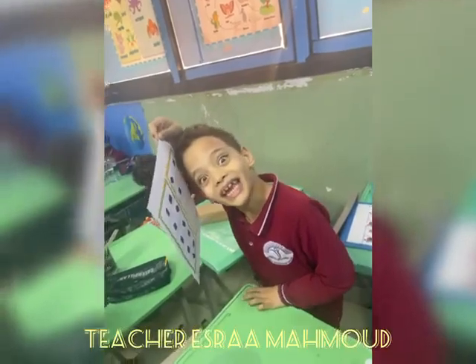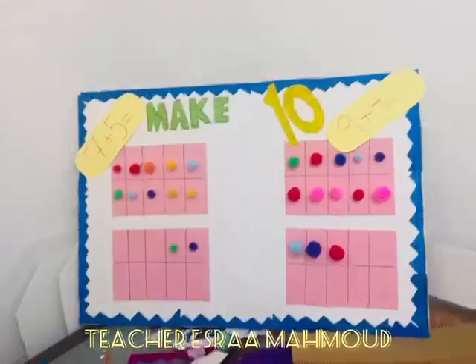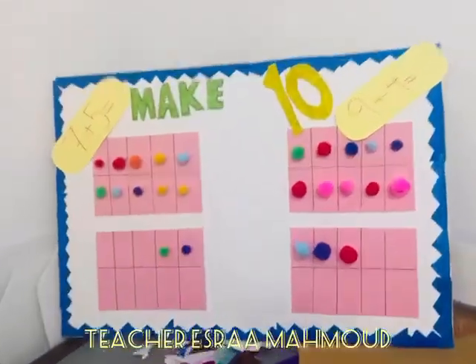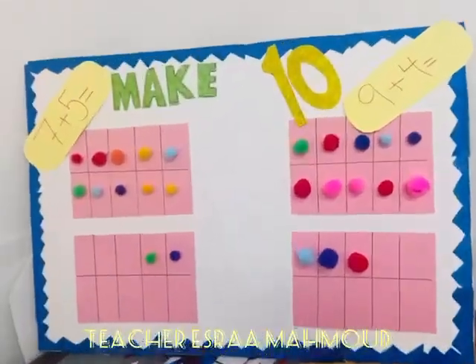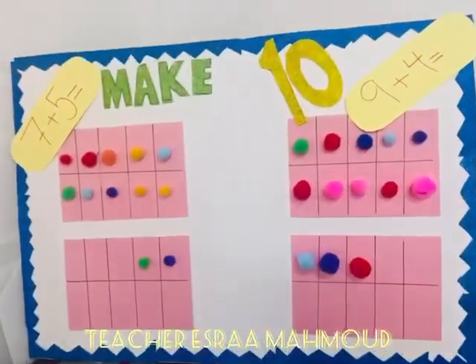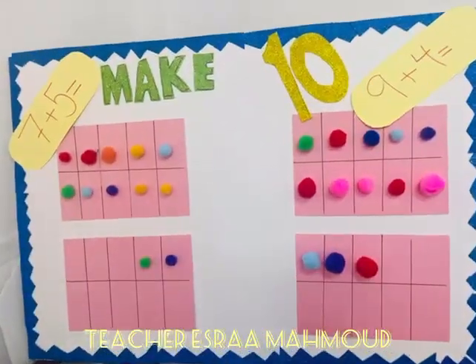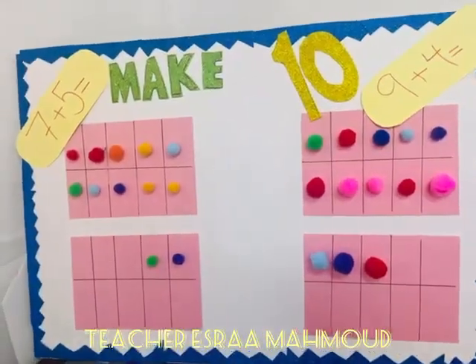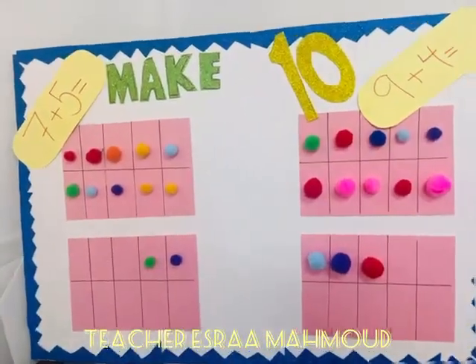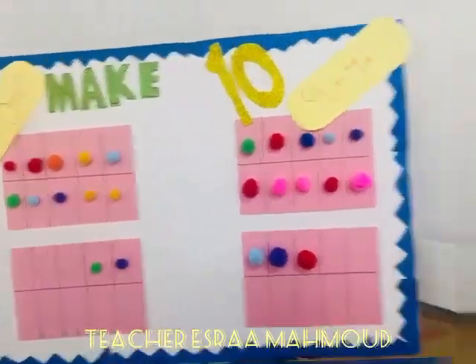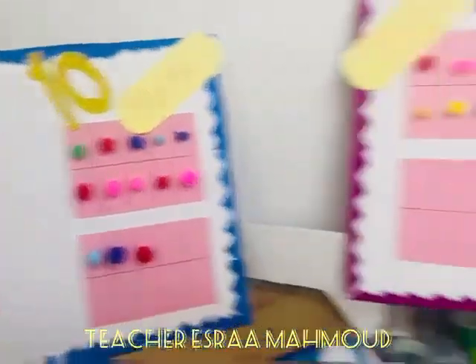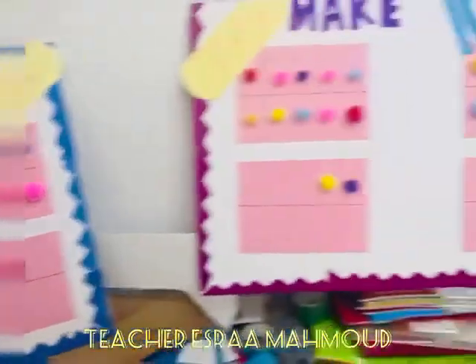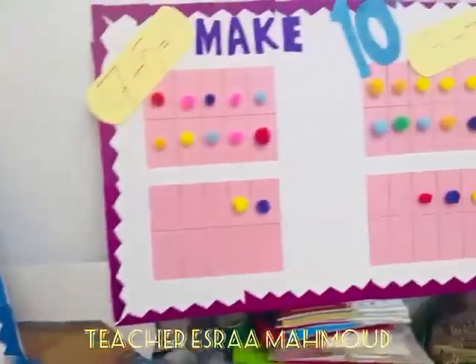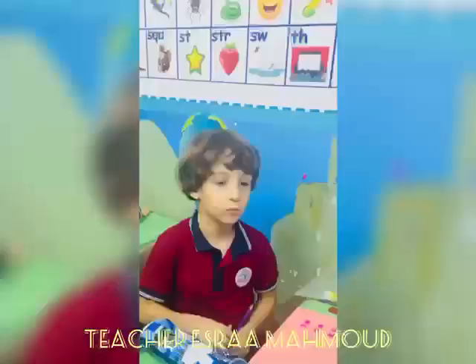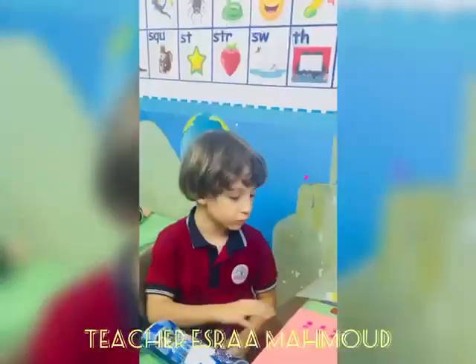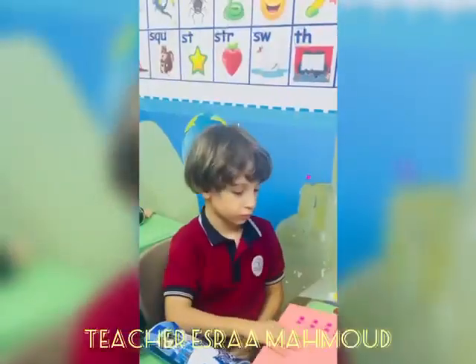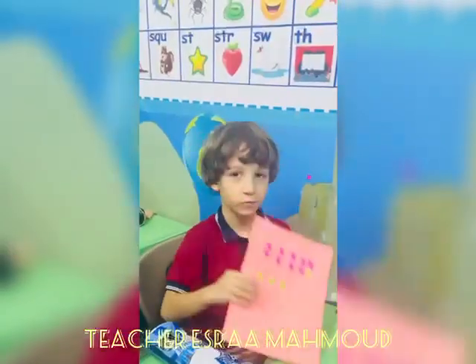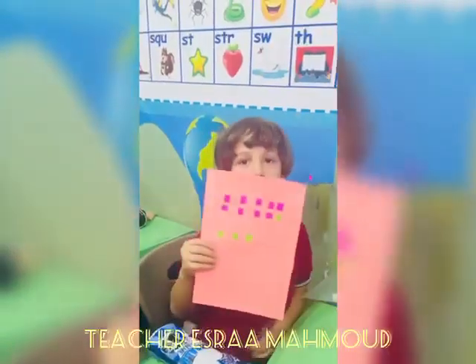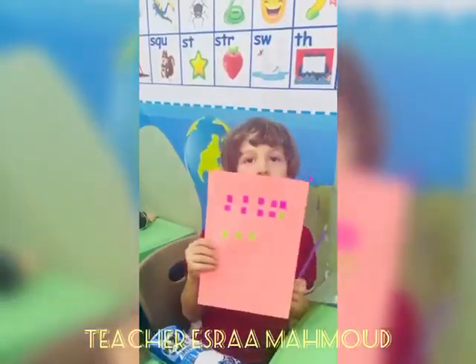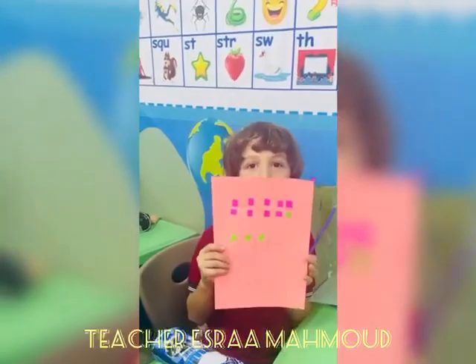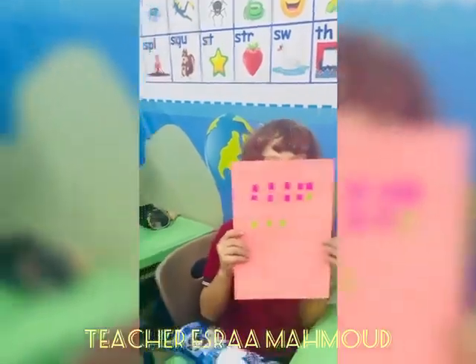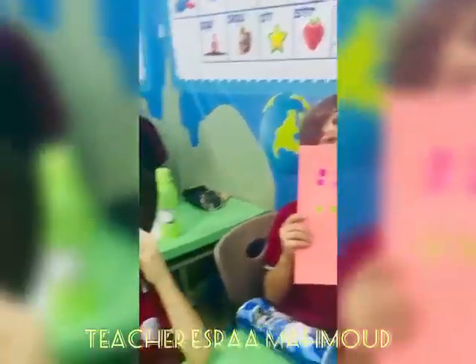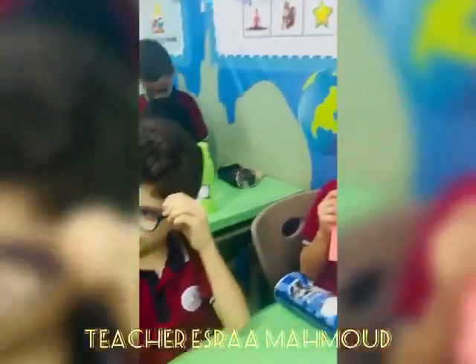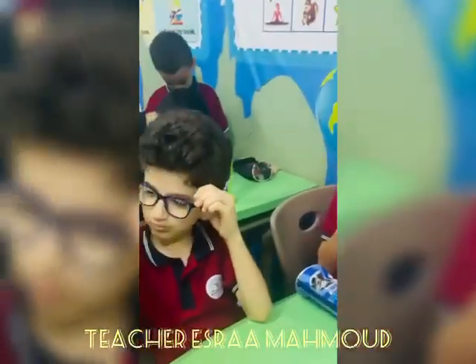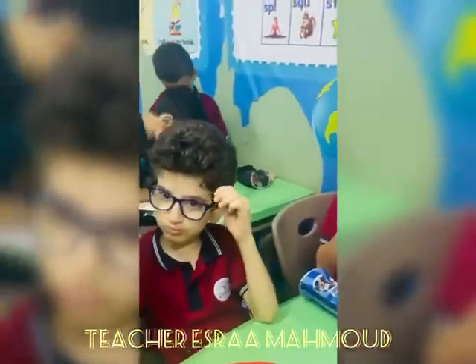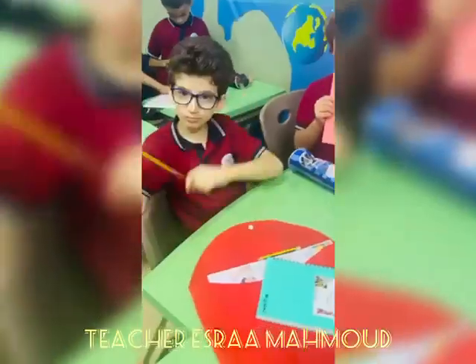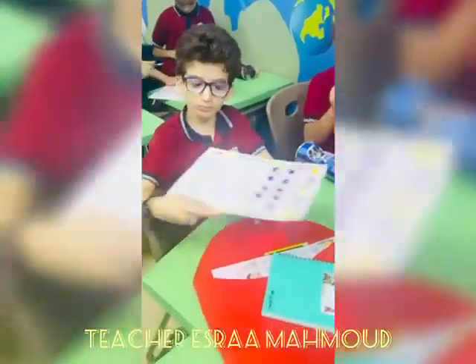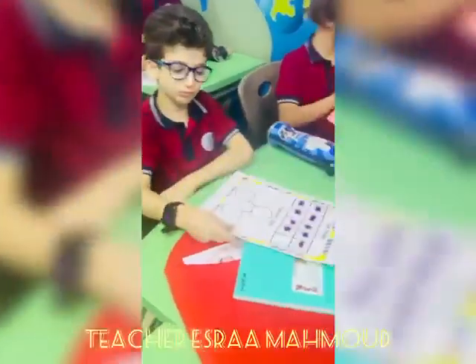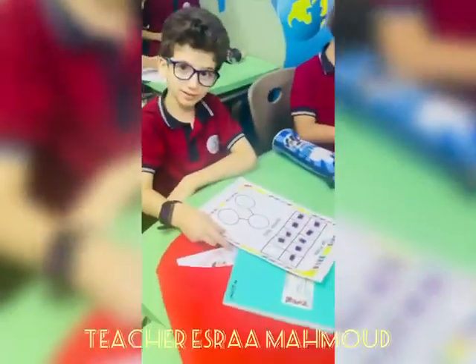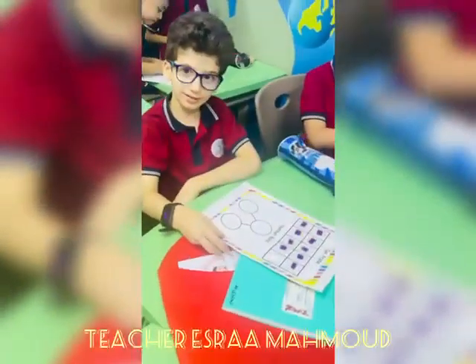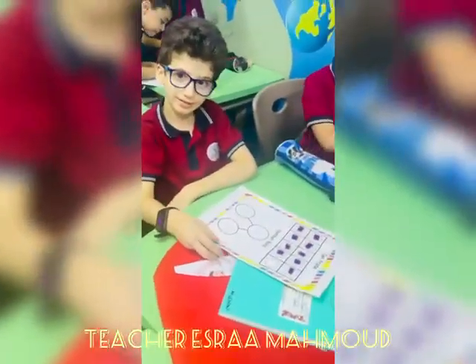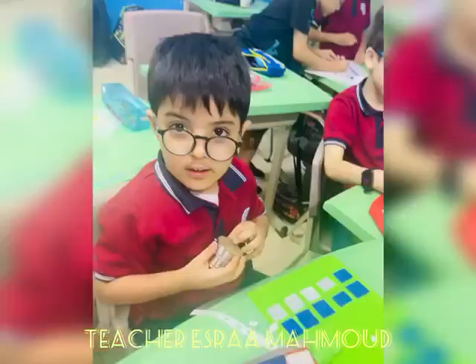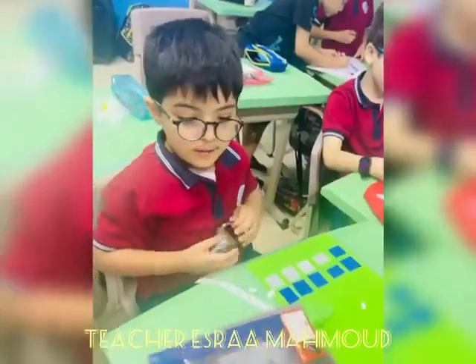Everybody do the ten-frame dance. Go 1, 2, 3, 4, 5. Come on, come on, everybody, do a little bit of strength, and go one, two, three, four, five.